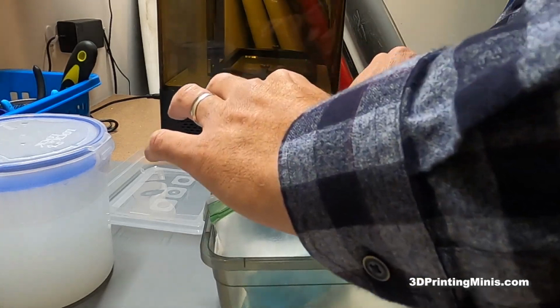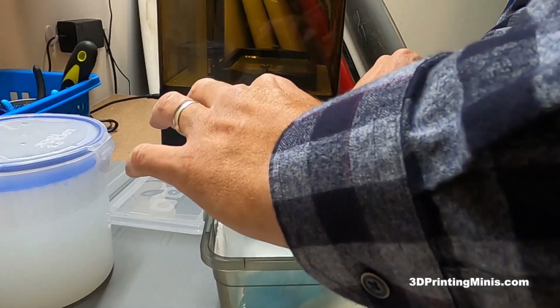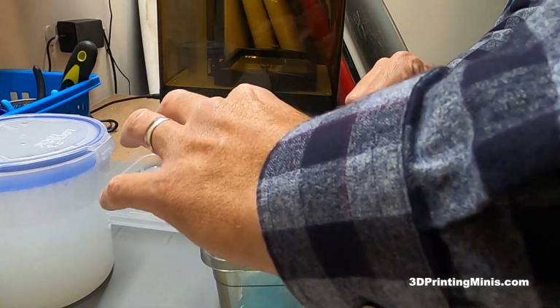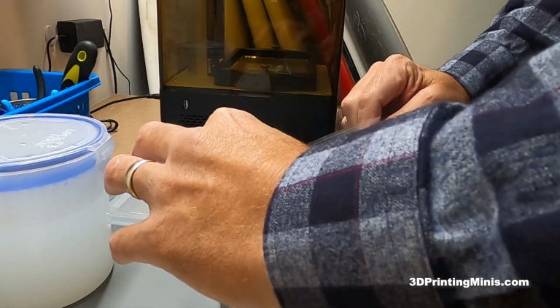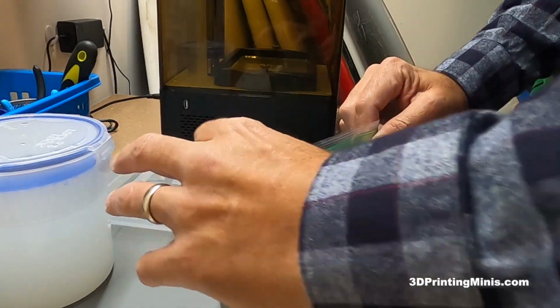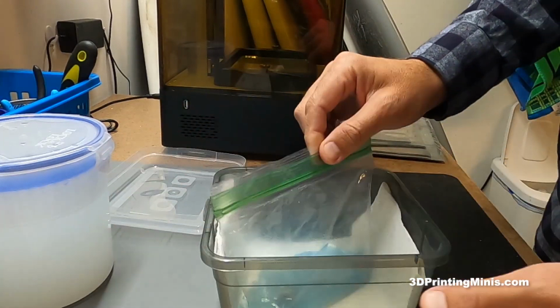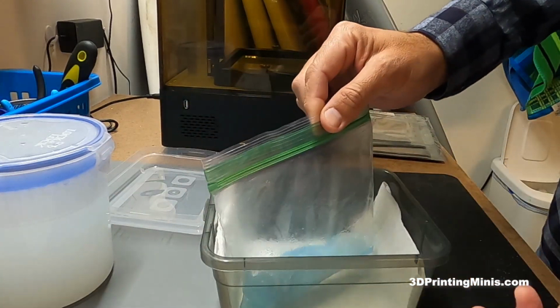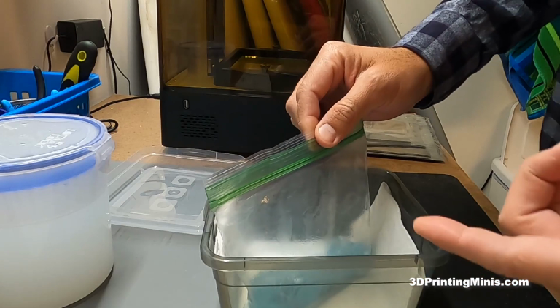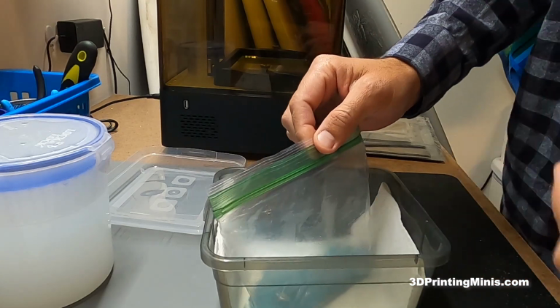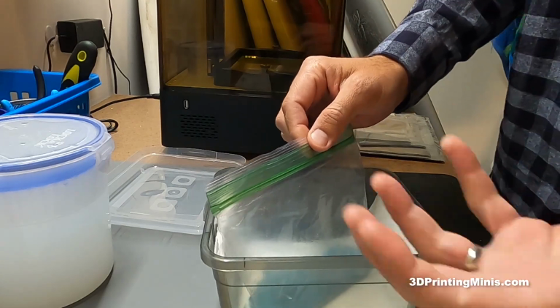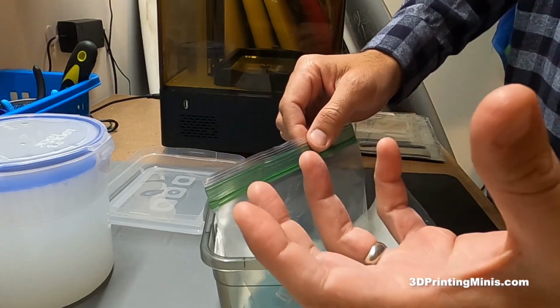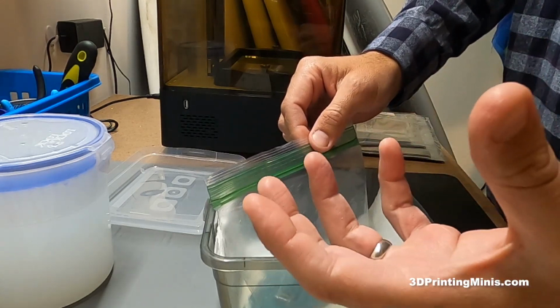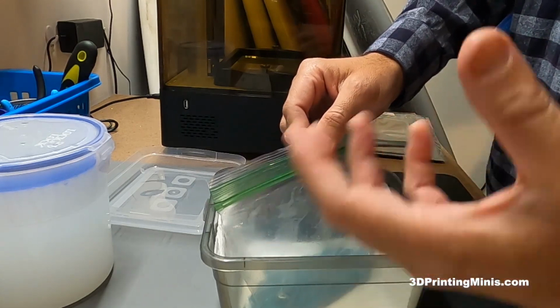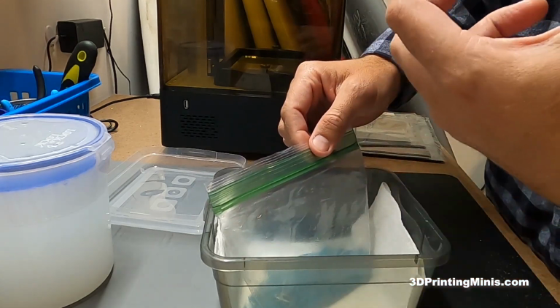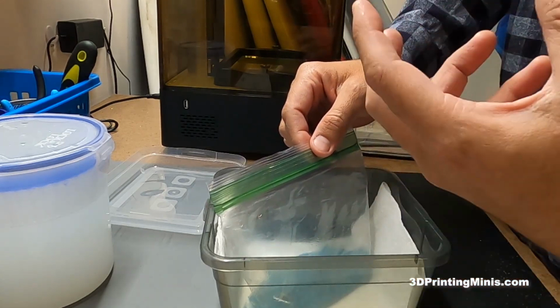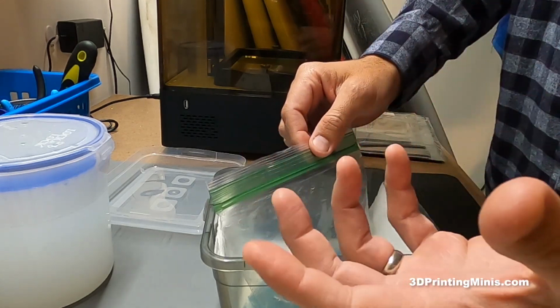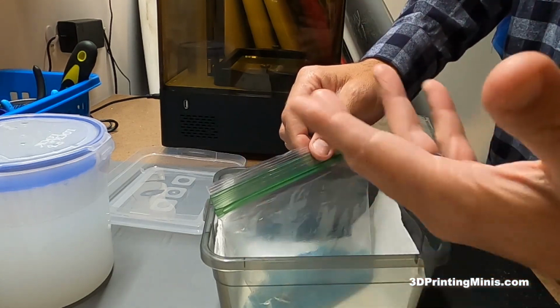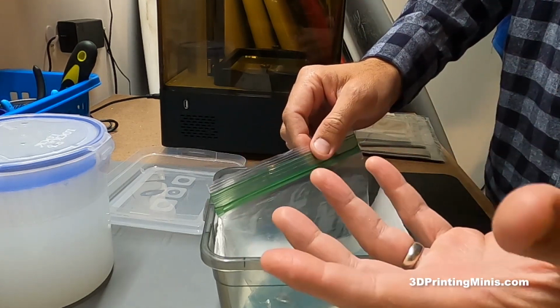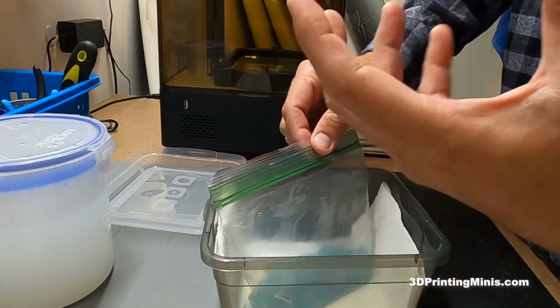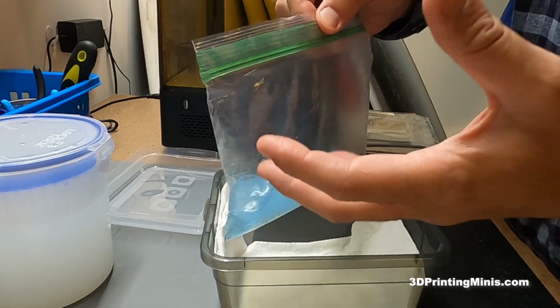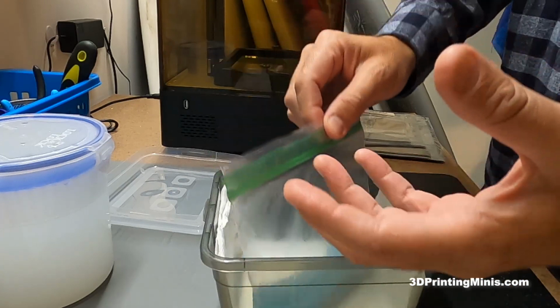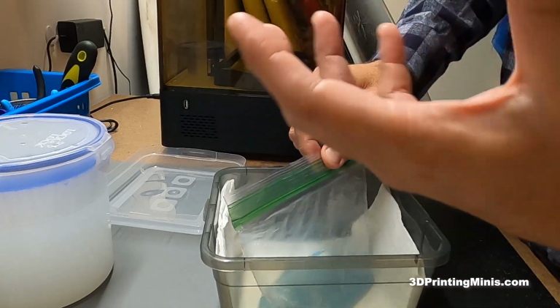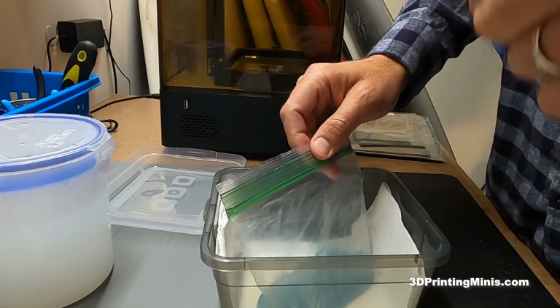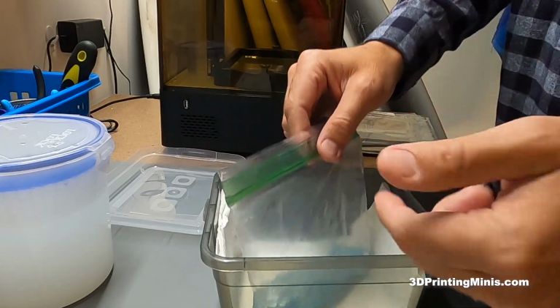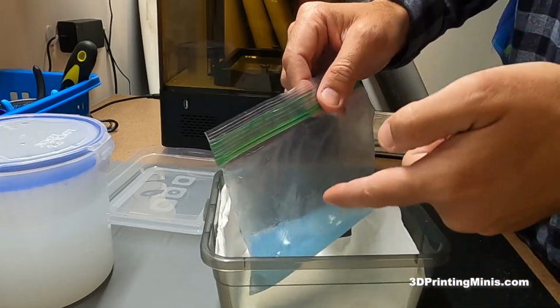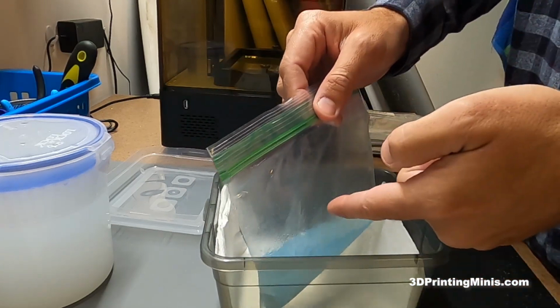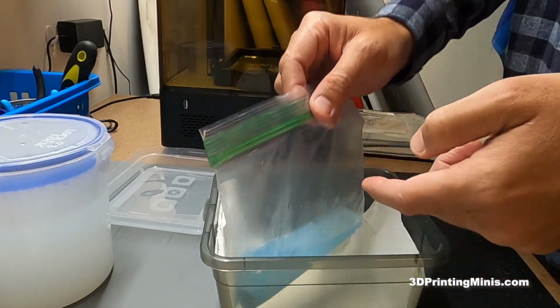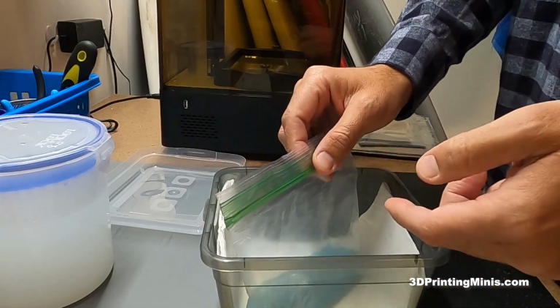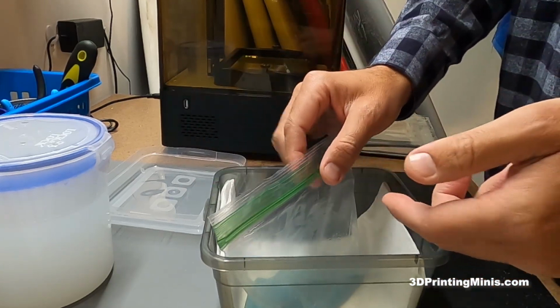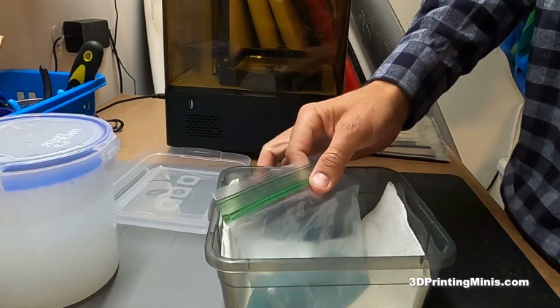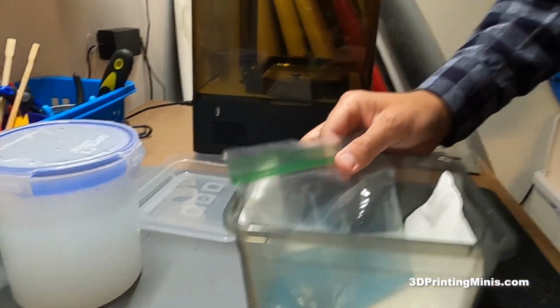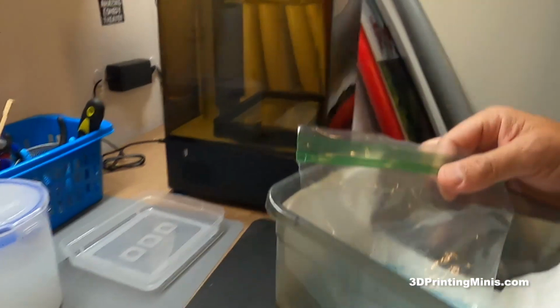I drop it in my ultrasonic cleaner for five minutes. The ultrasonic cleaner fluid inside can either be water — if you use that, you put the bags inside — or I use mean green. I drop this bag right in the mean green.